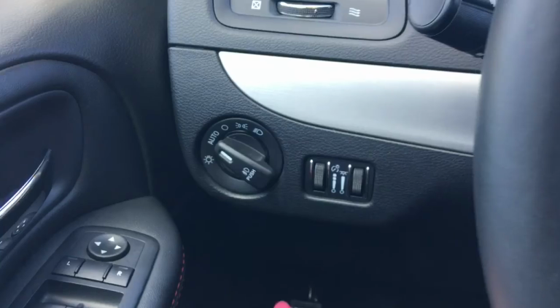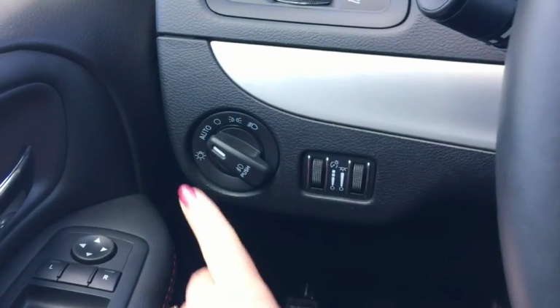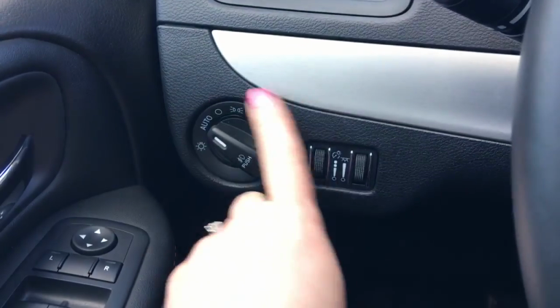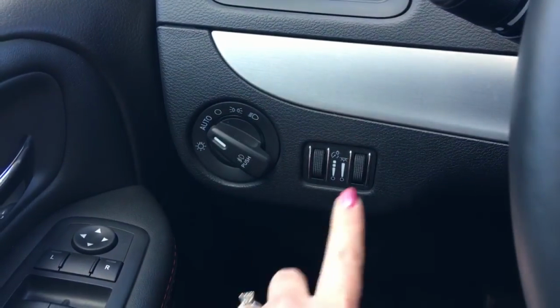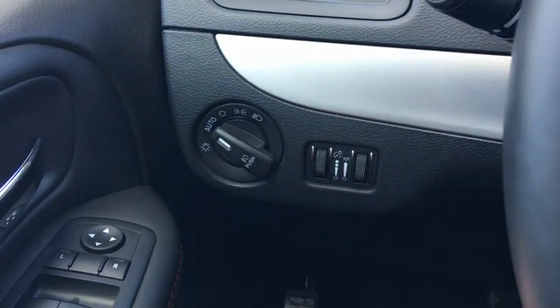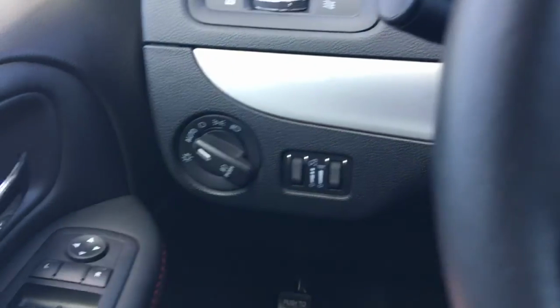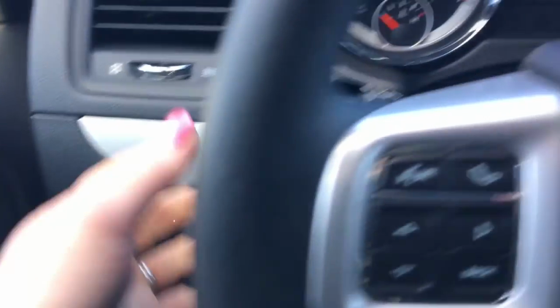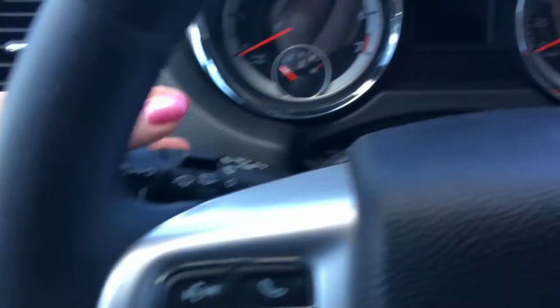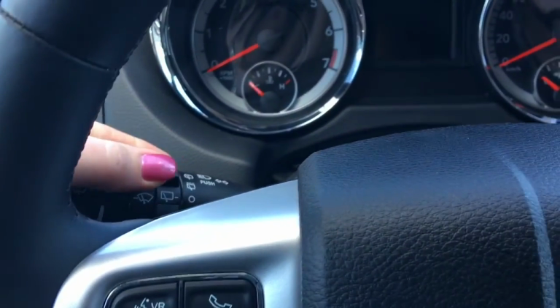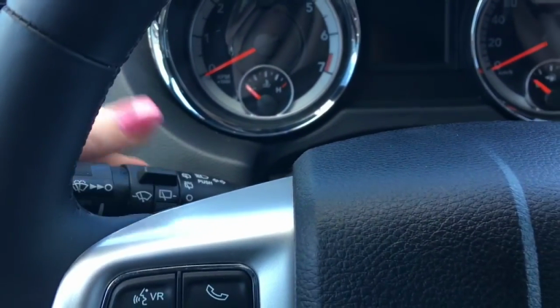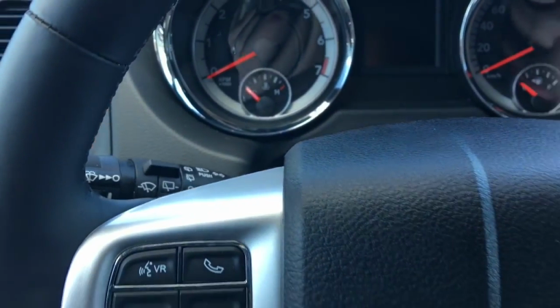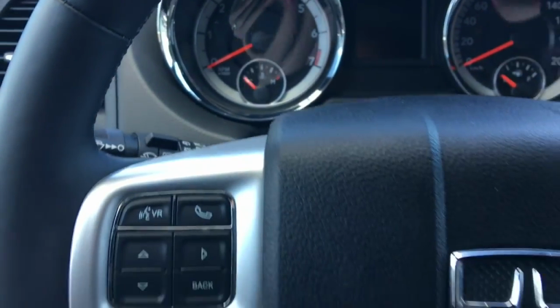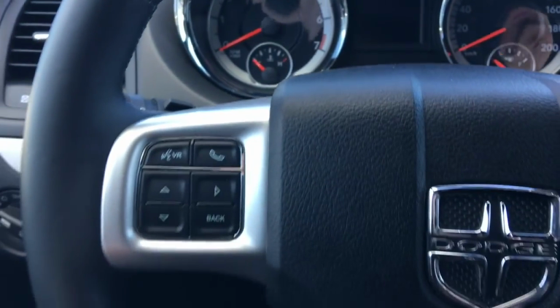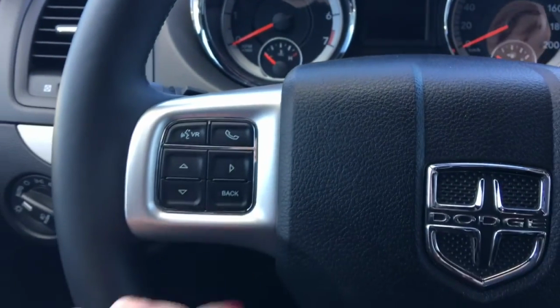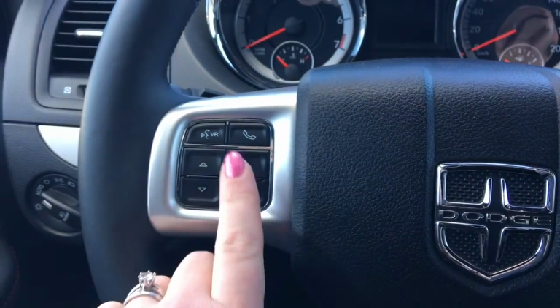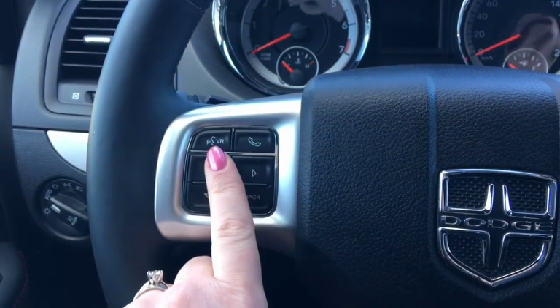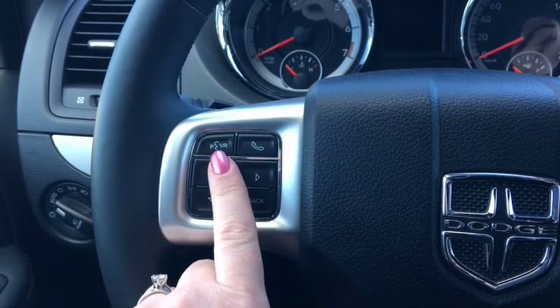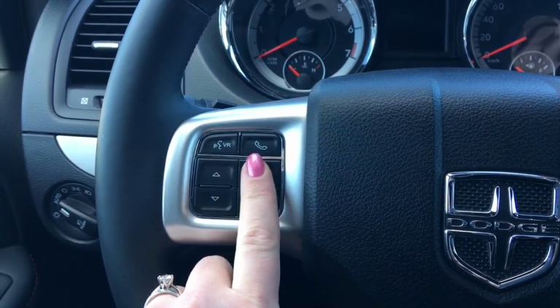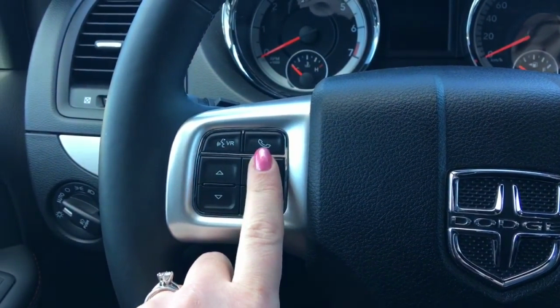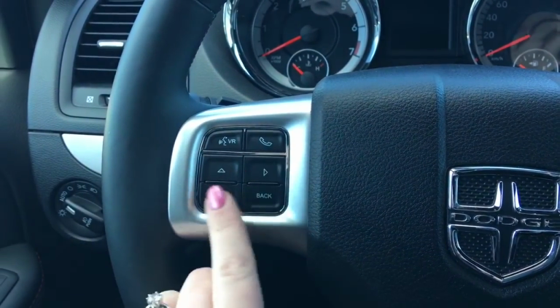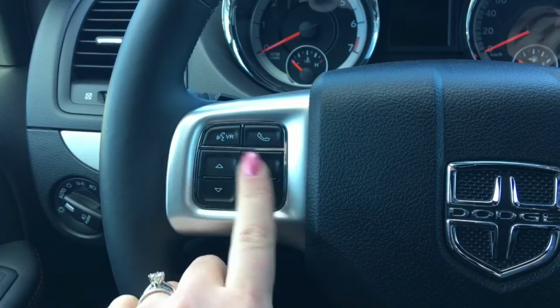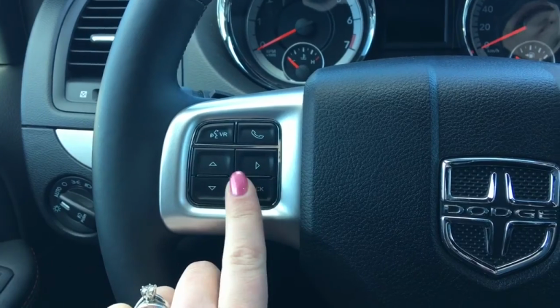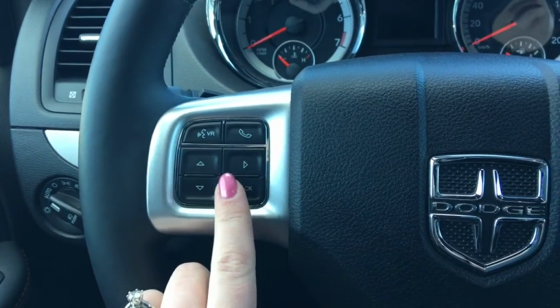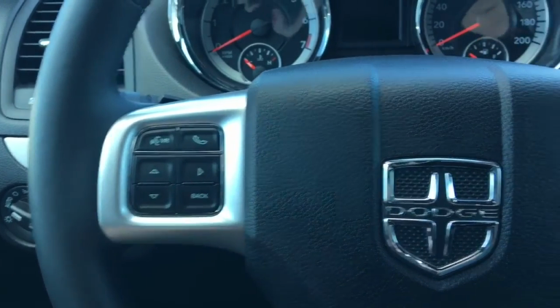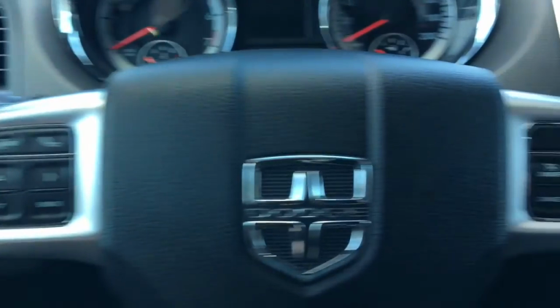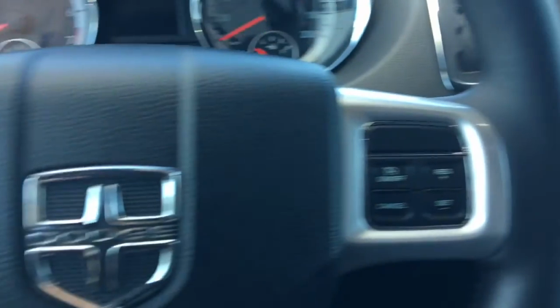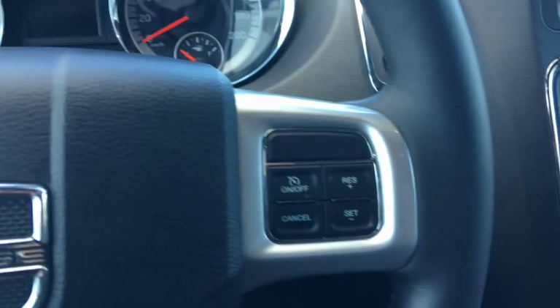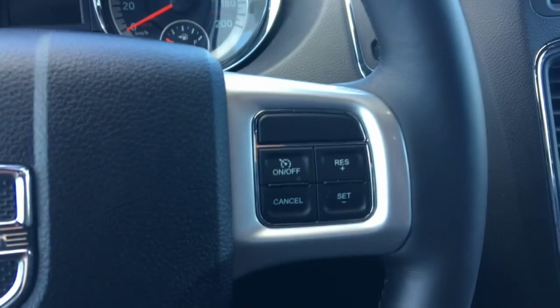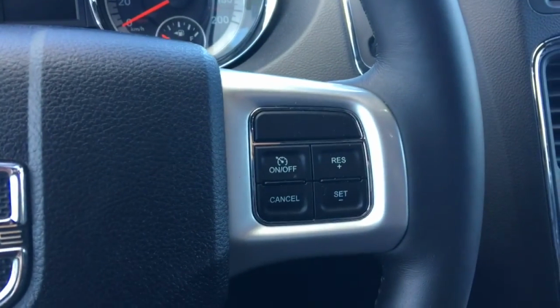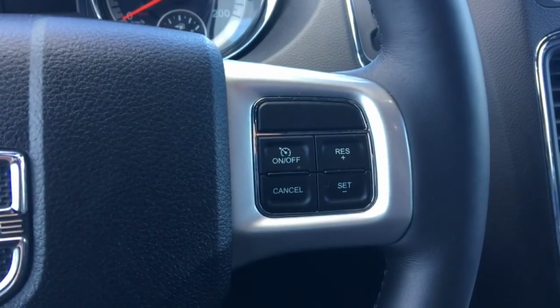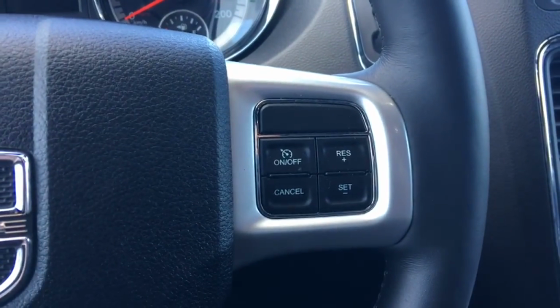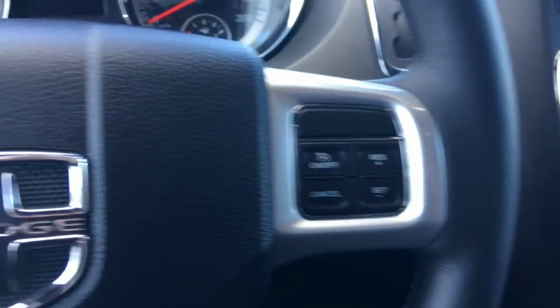We have your lights on the left-hand side, windscreen wipers on the back of the steering wheel, your voice recognition, Bluetooth, and screen options, as well as your cruise control.